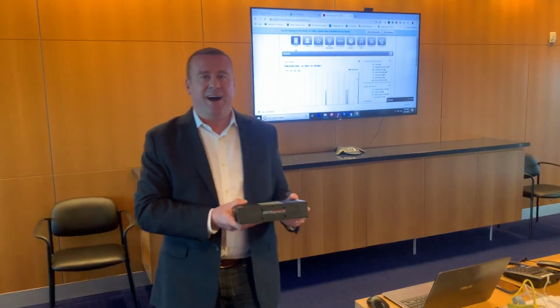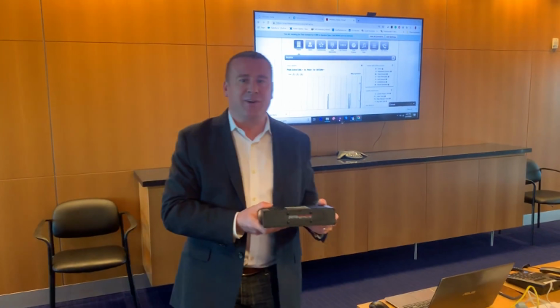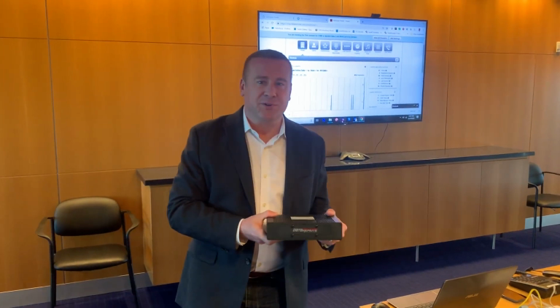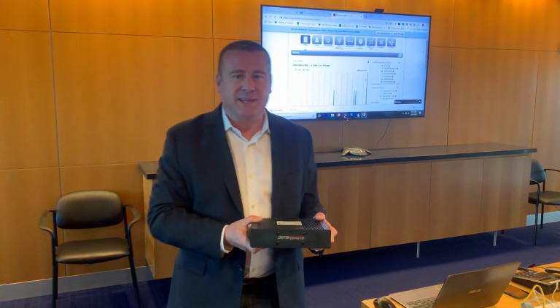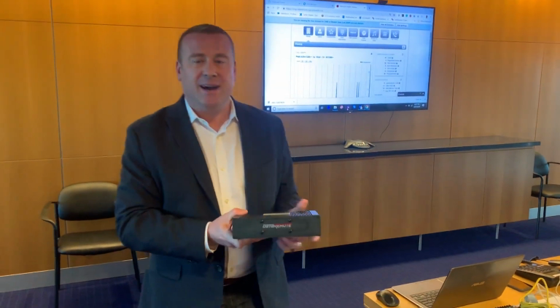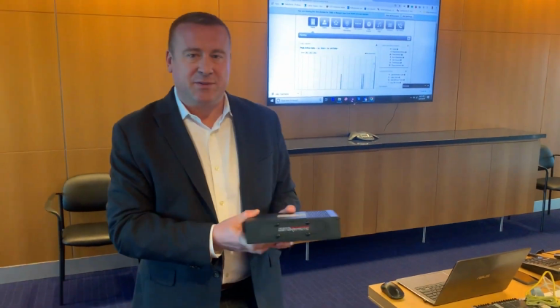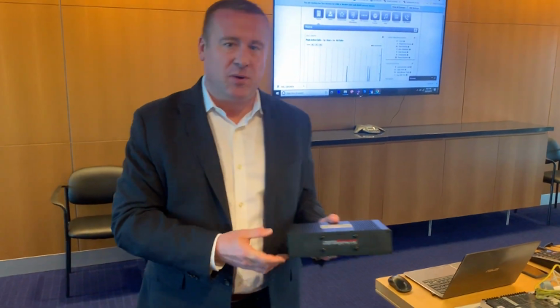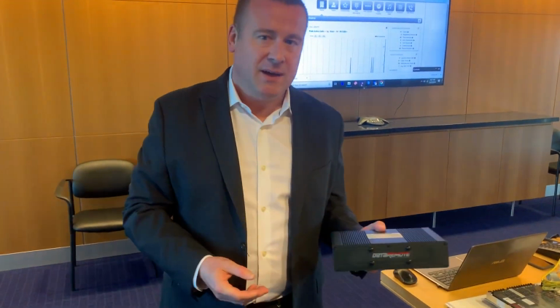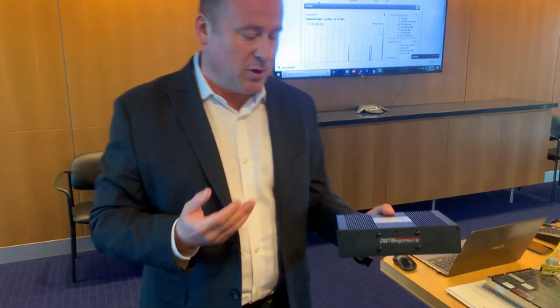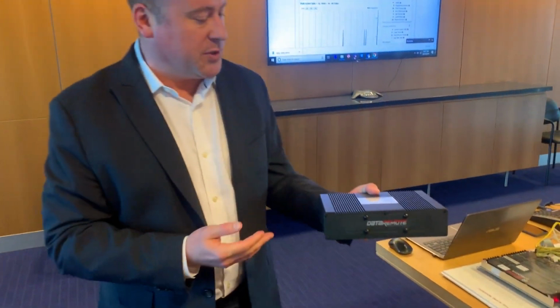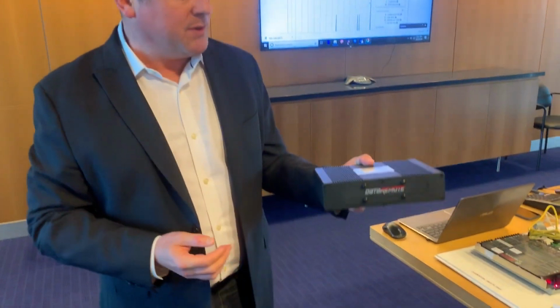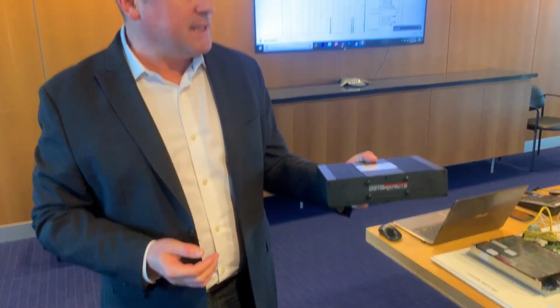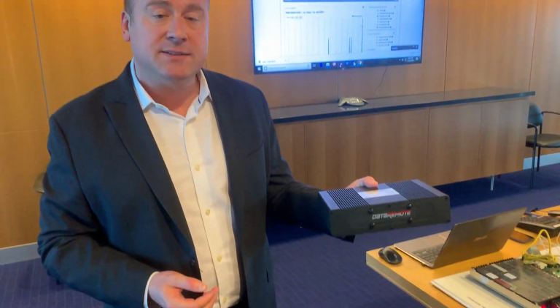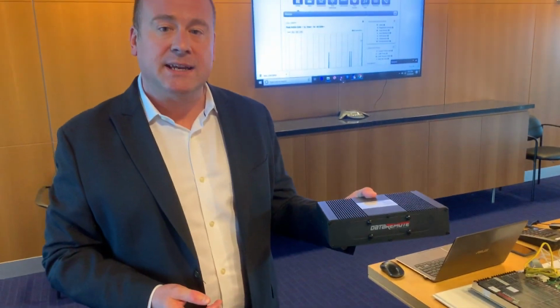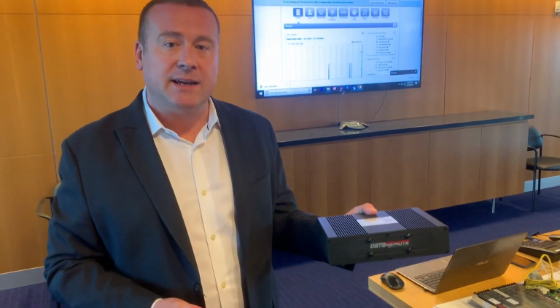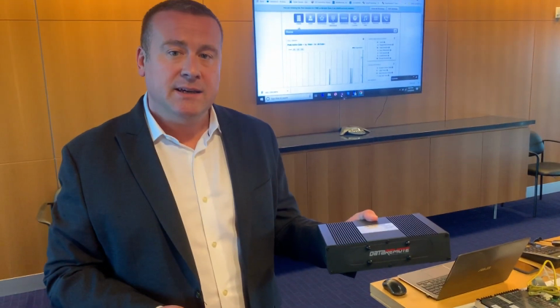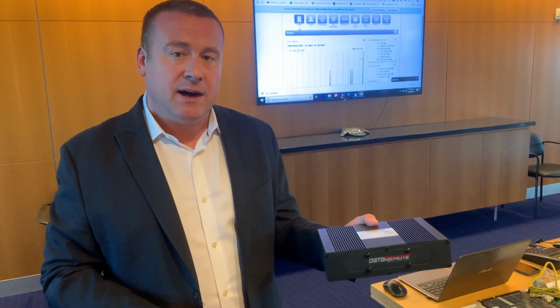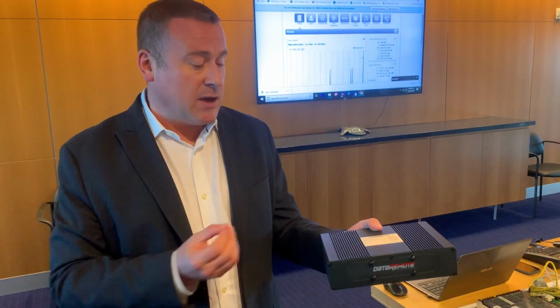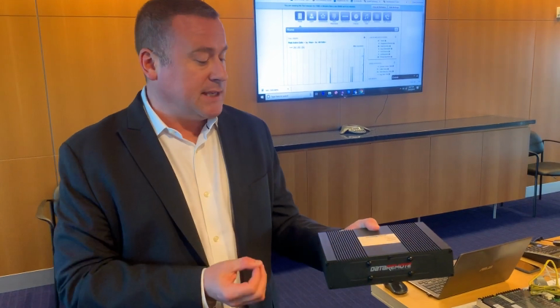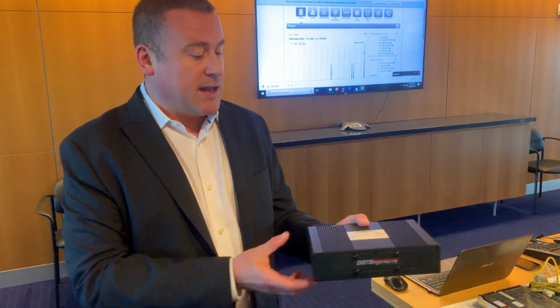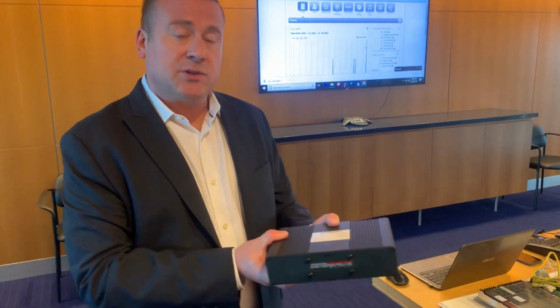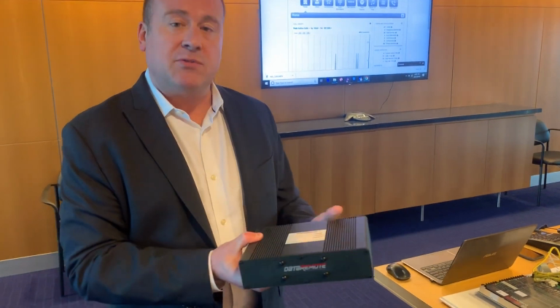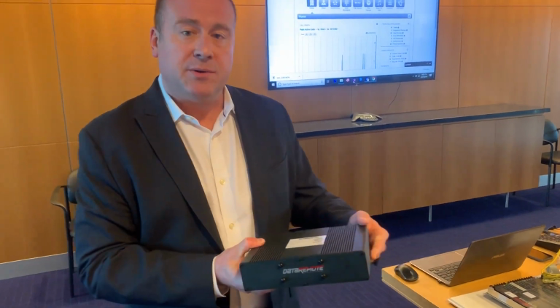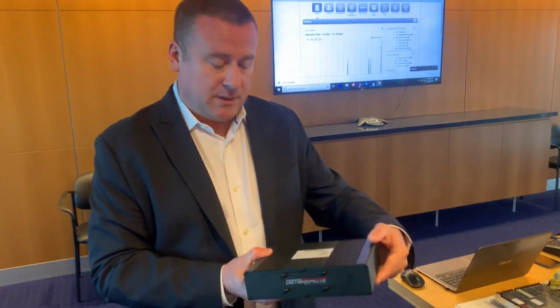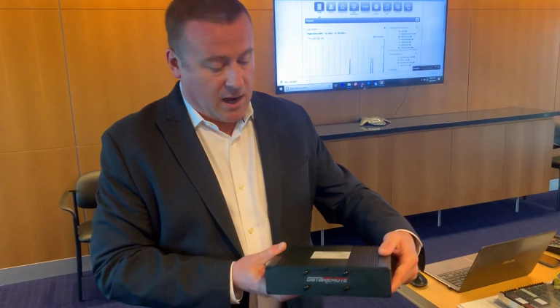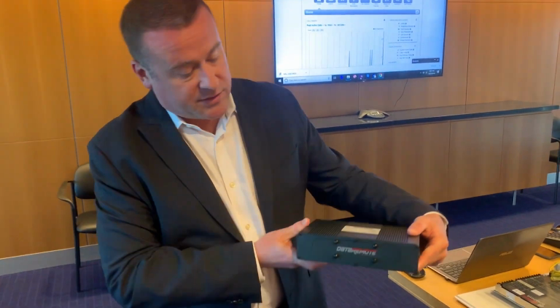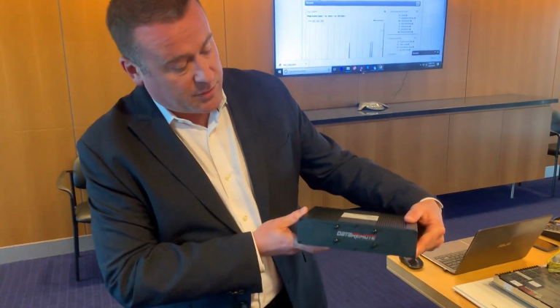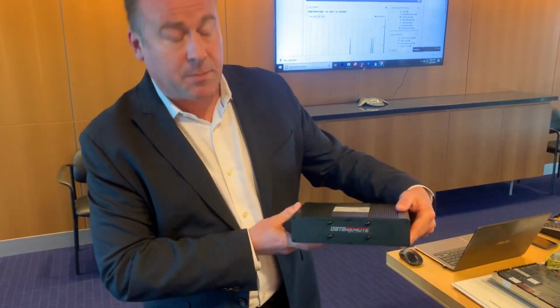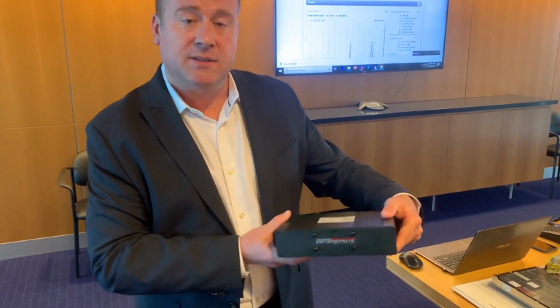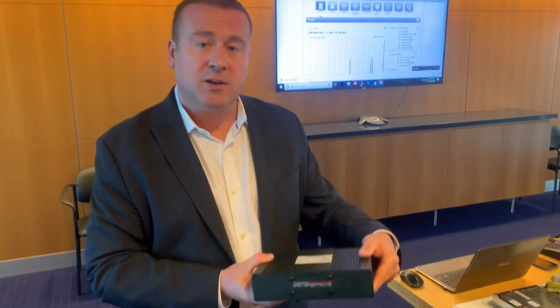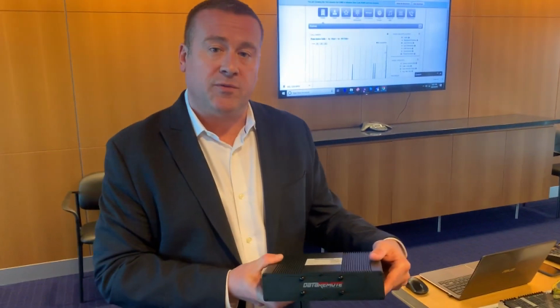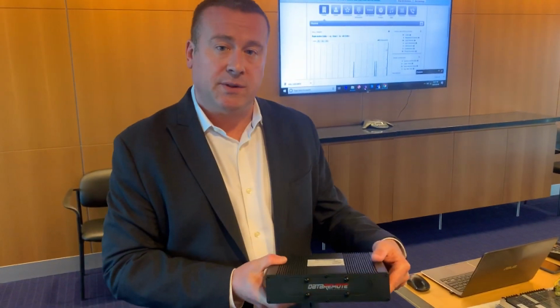Hi, Carter Dewey, Data Remote. I'm here with the new CDS9090, an LTE enterprise-grade router. It's the newest in the POTS in a Box portfolio.